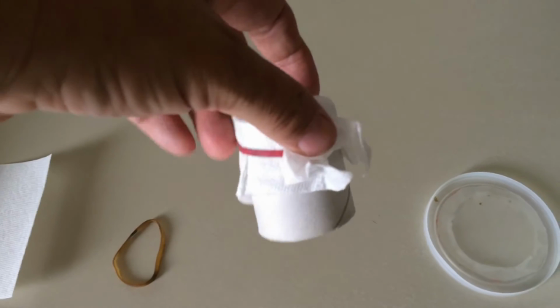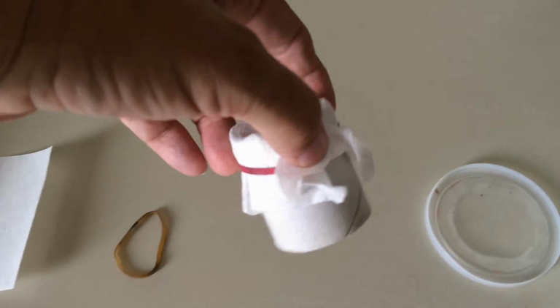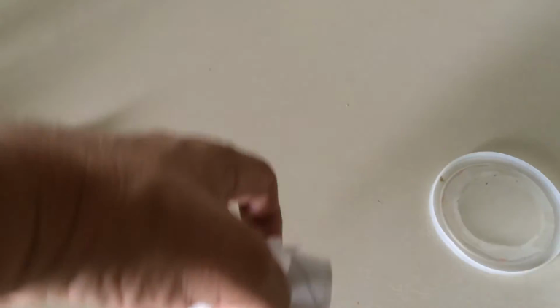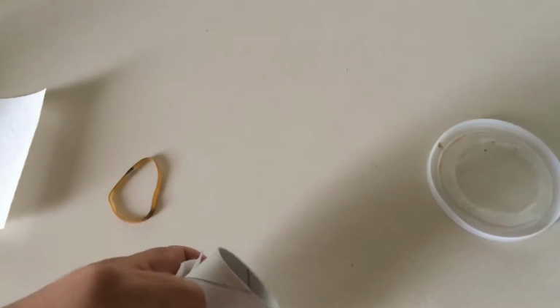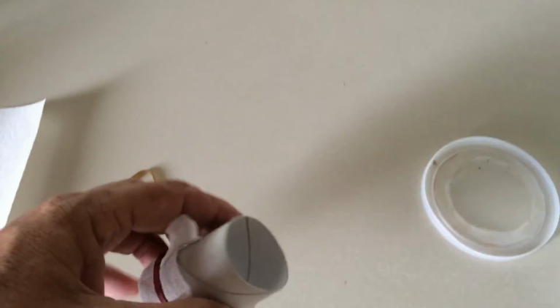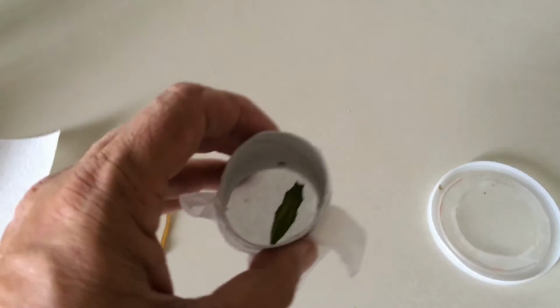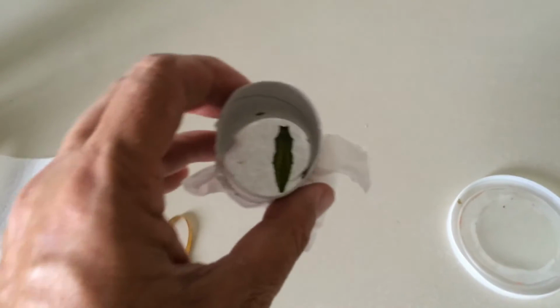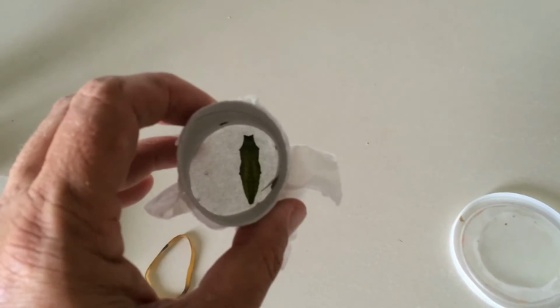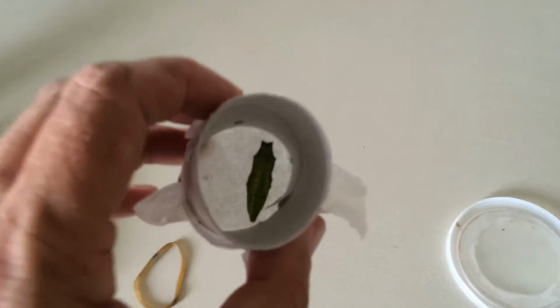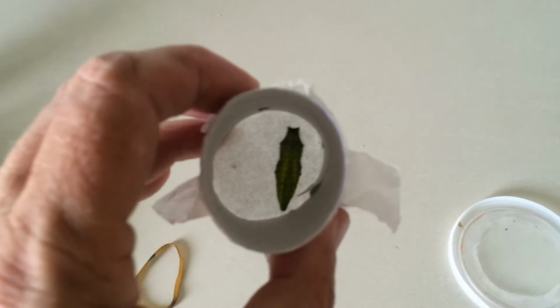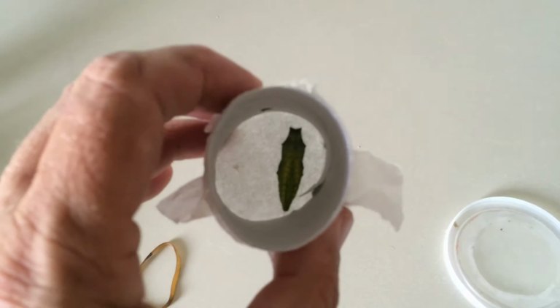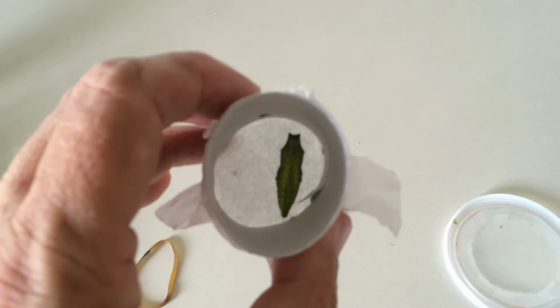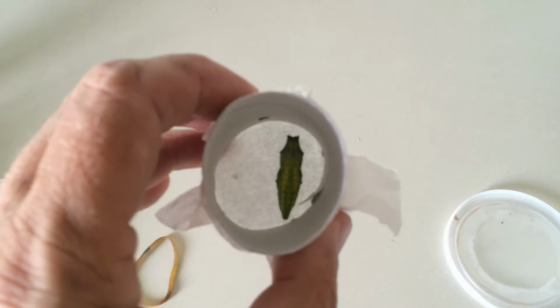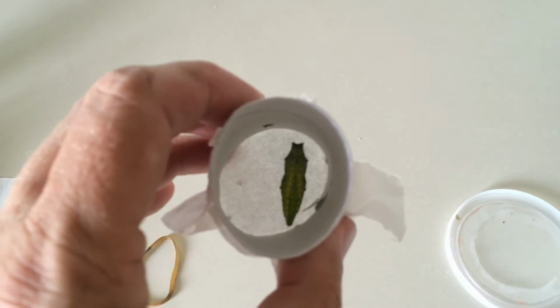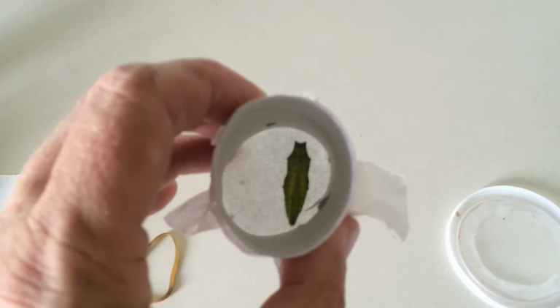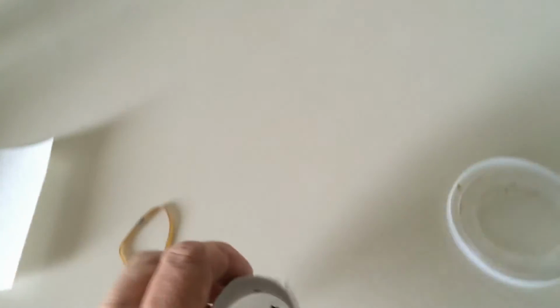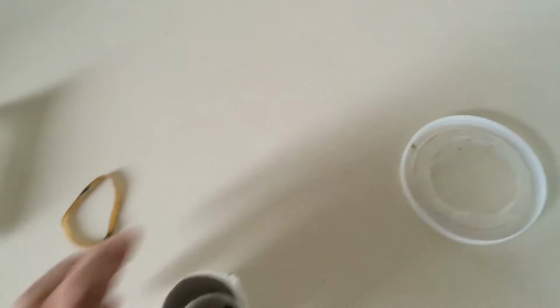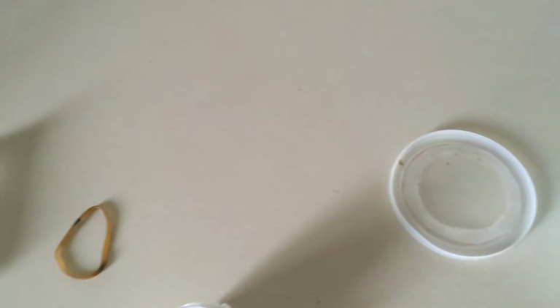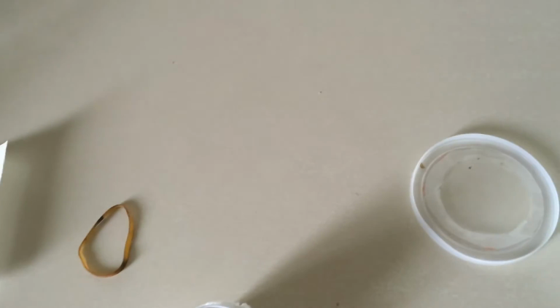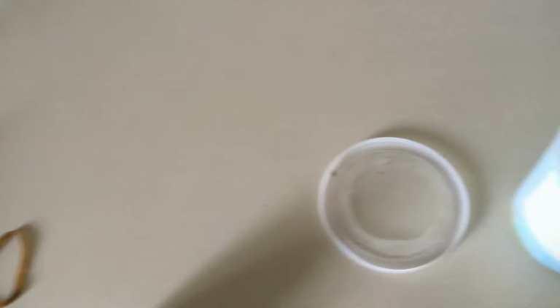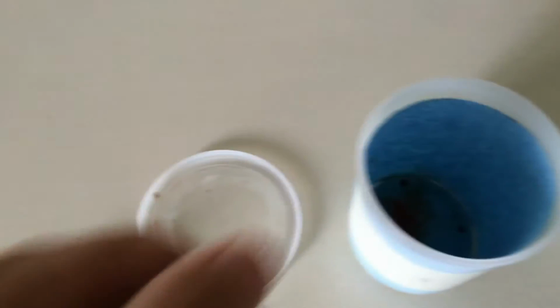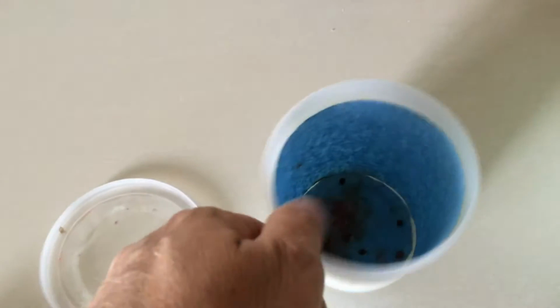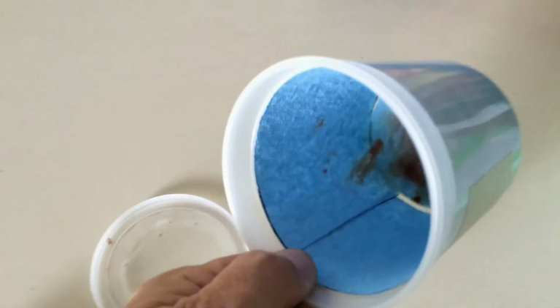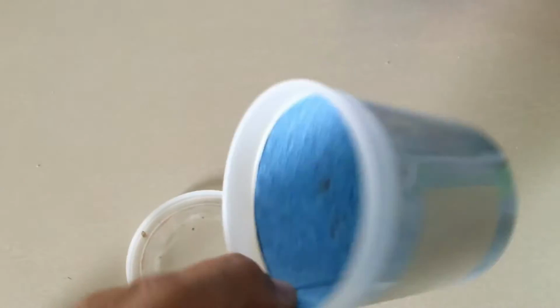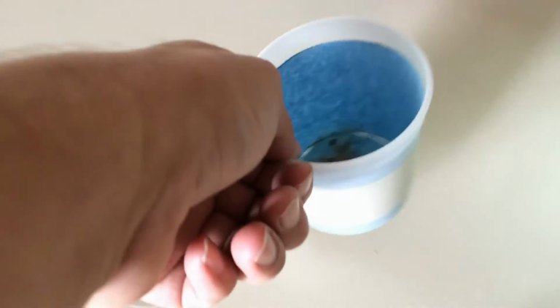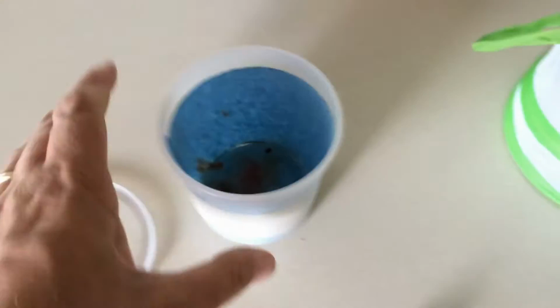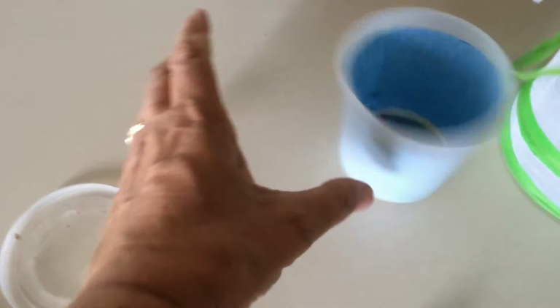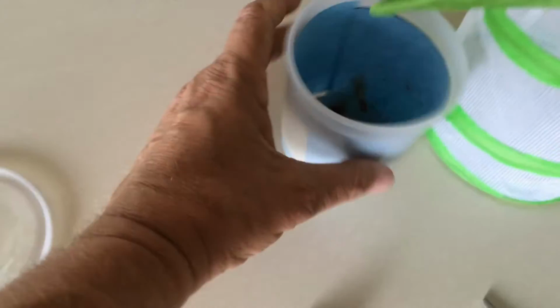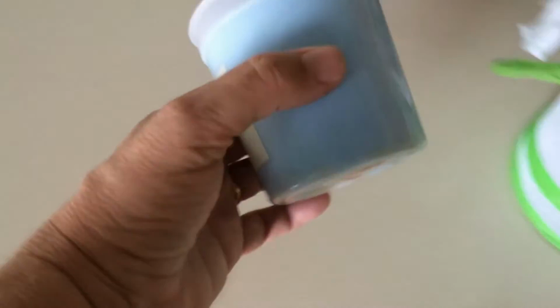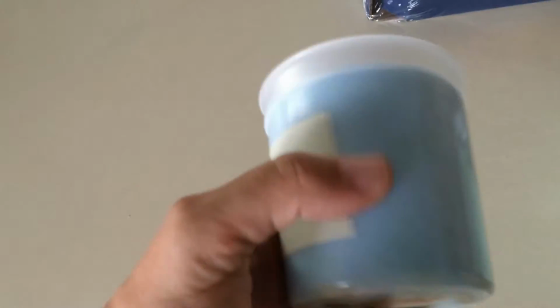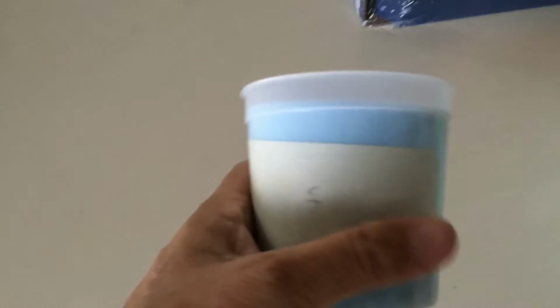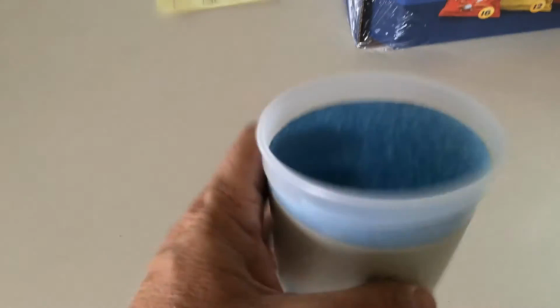Now, after I put the caterpillar that is ready, we have here a chrysalis of the Western Black Swallowtail. A couple of ways to merge them is — this is a homemade emergence container. This is a 16-ounce squat tub.